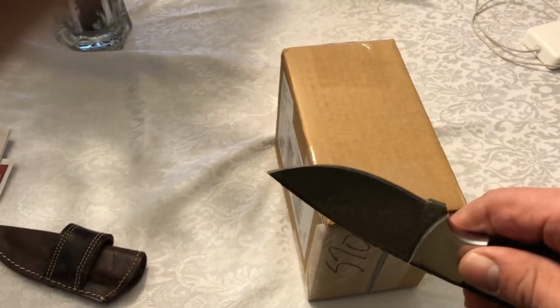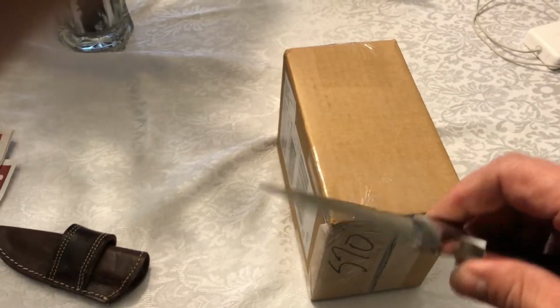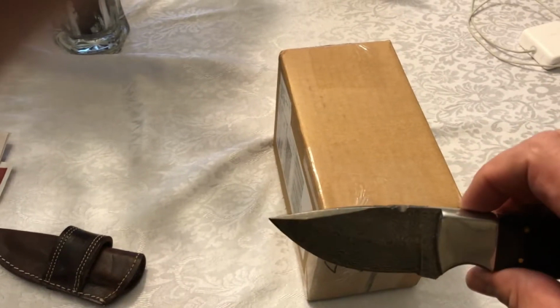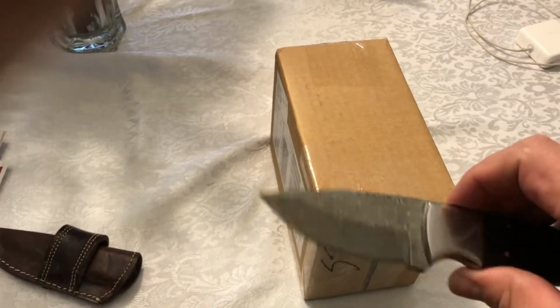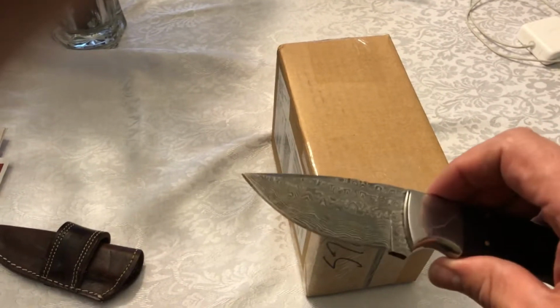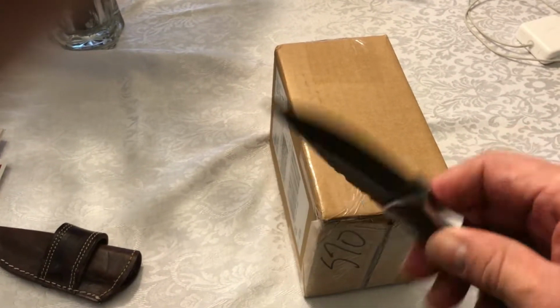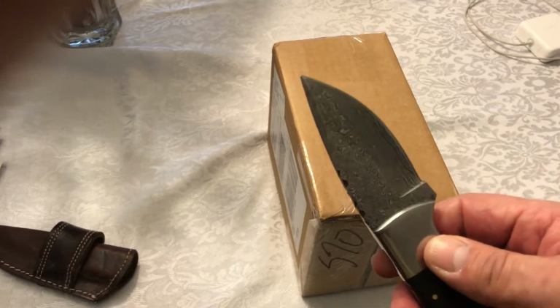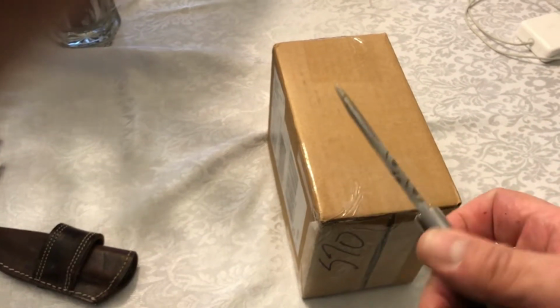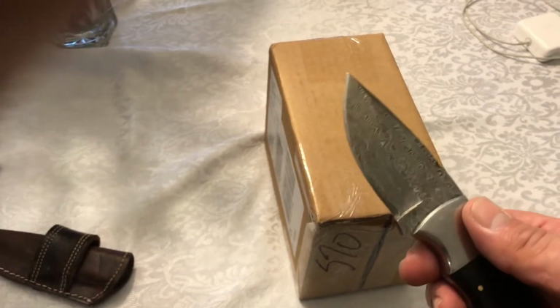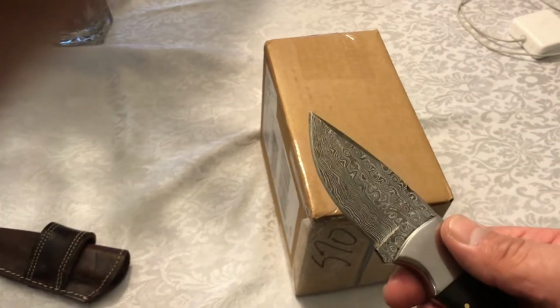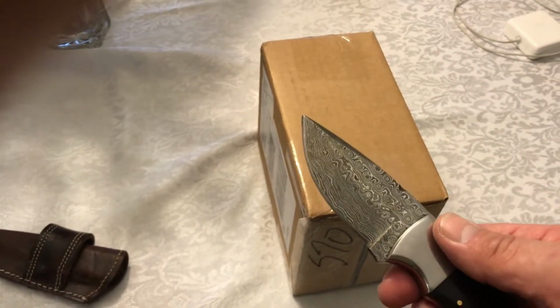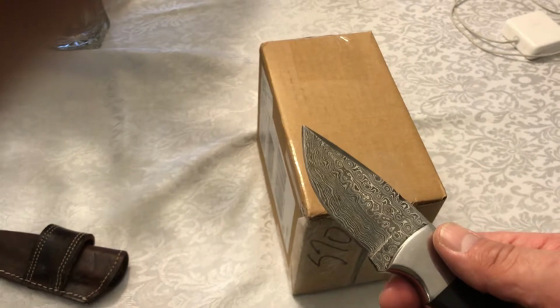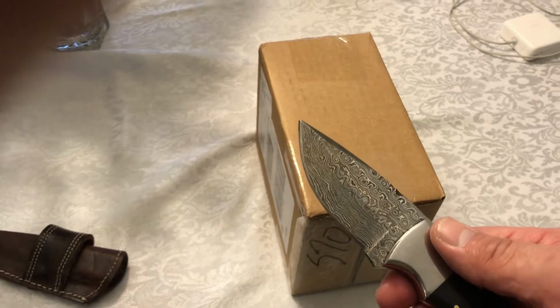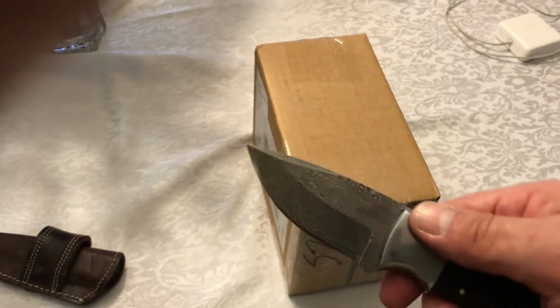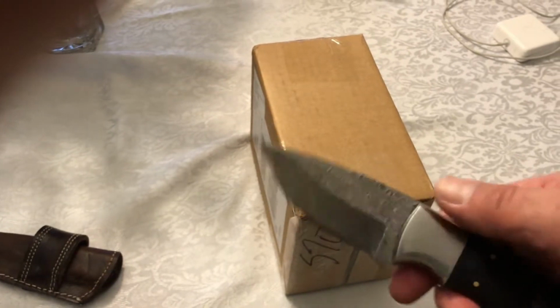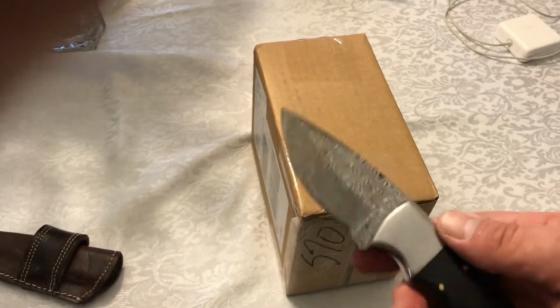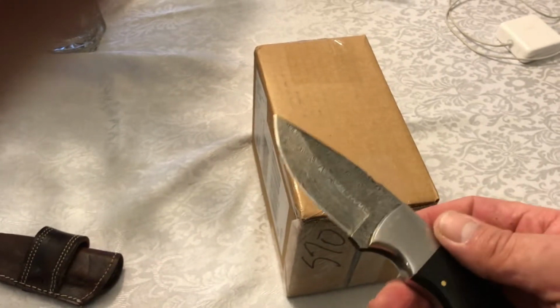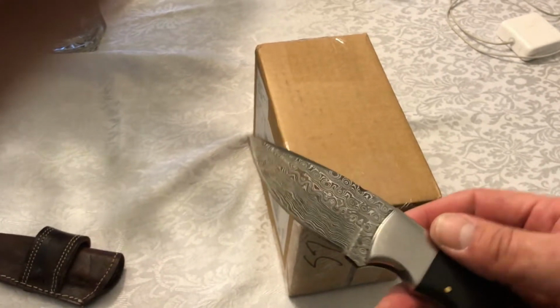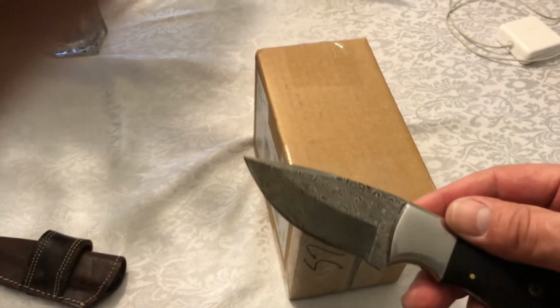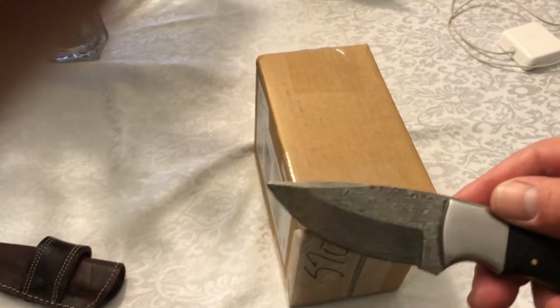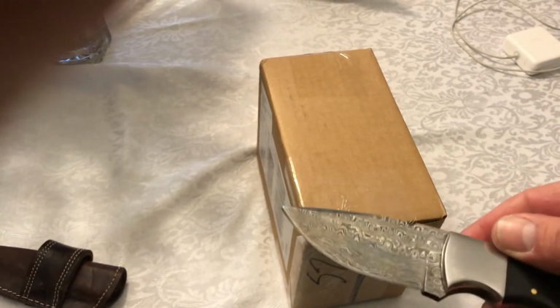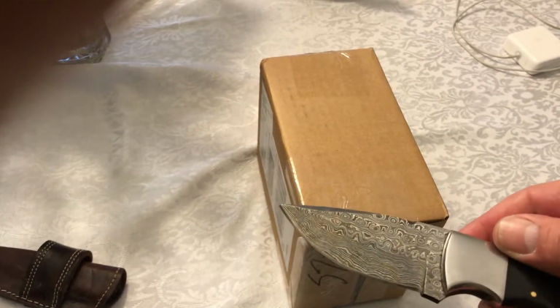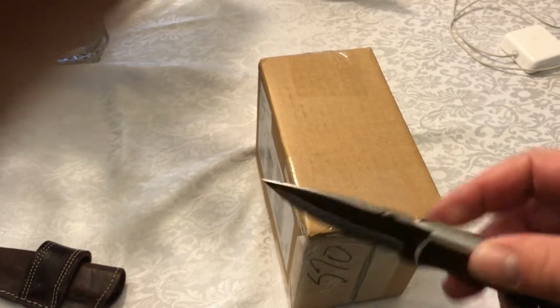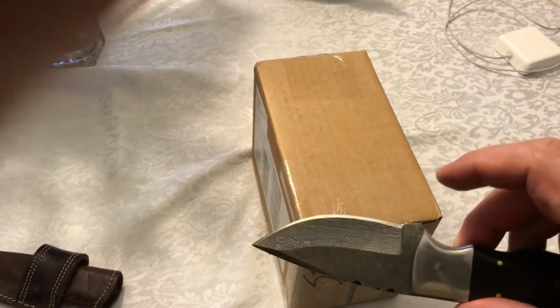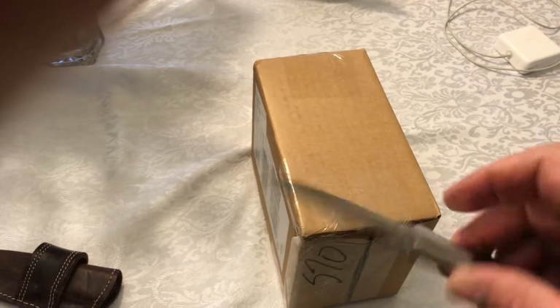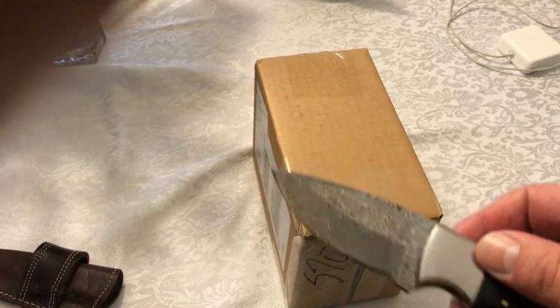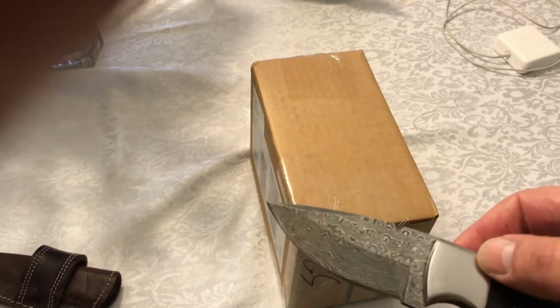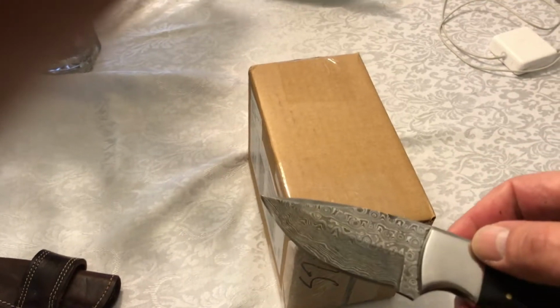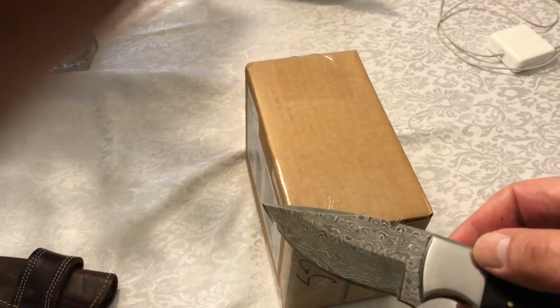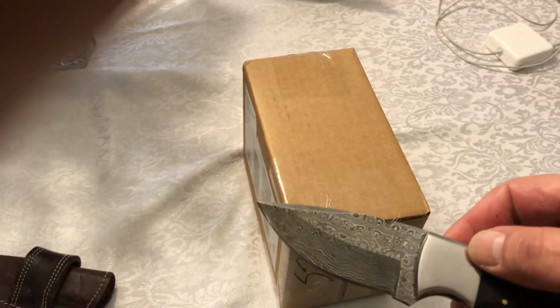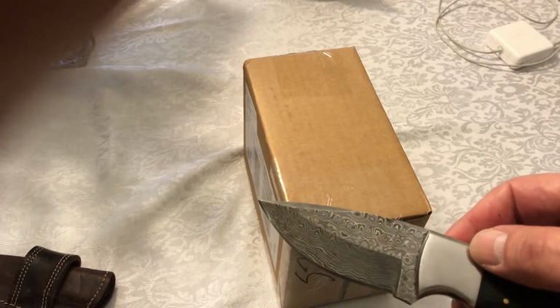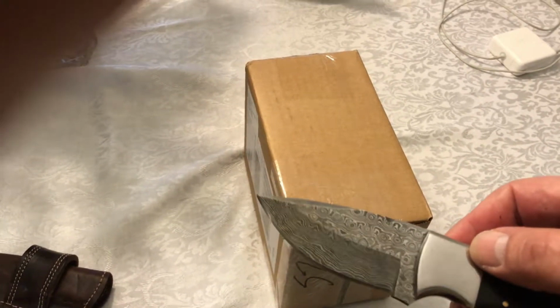Opening the box up using a knife — it's probably a little bit of overkill, but I like it. Any excuse to use this Damascus steel blade, a gift from a friend. Beautiful knife — usually I pull it out when I'm eating steak.